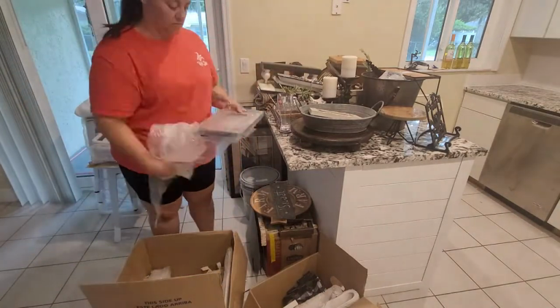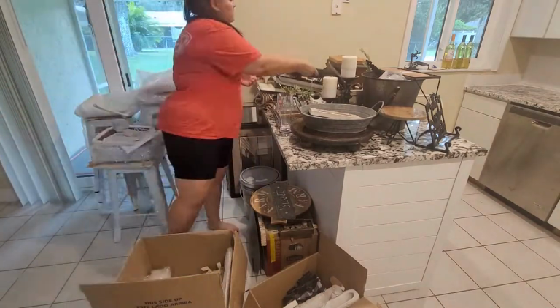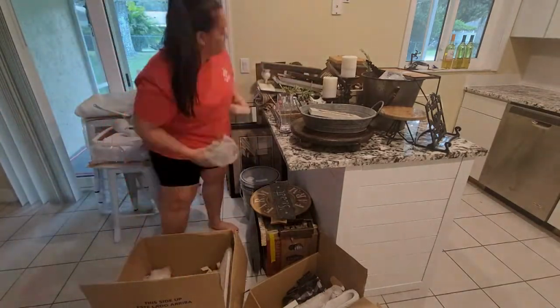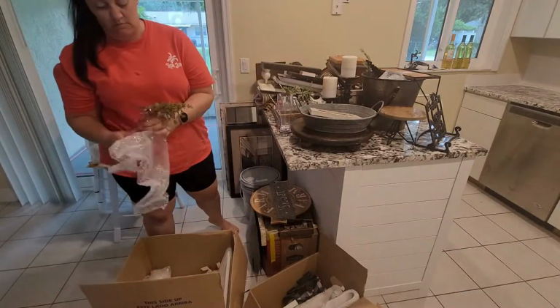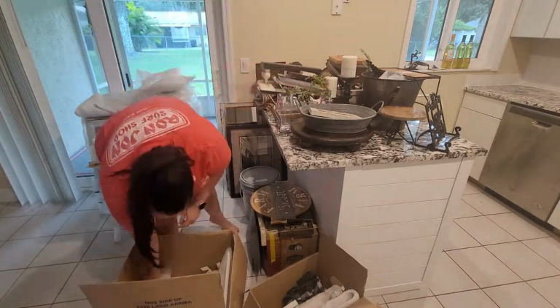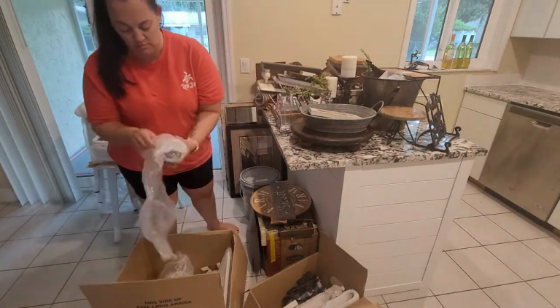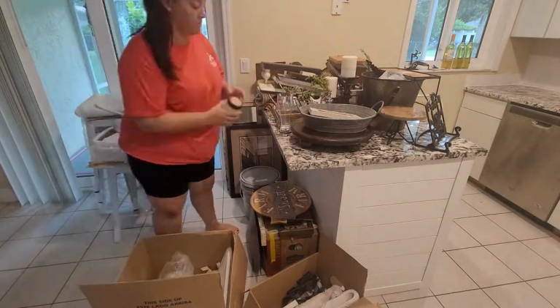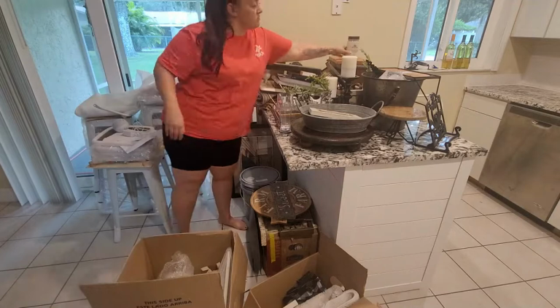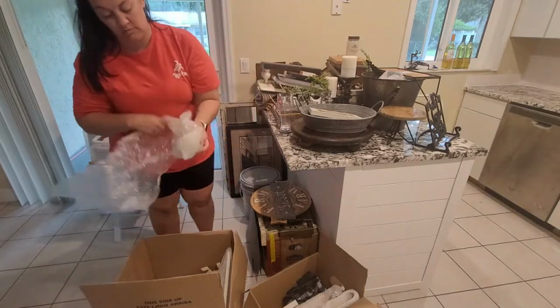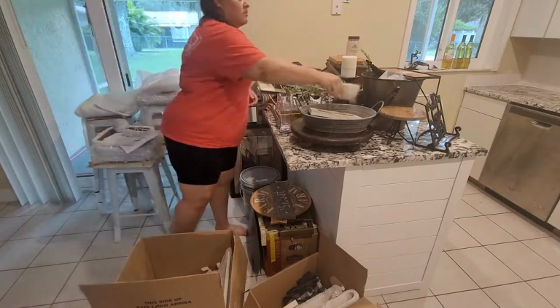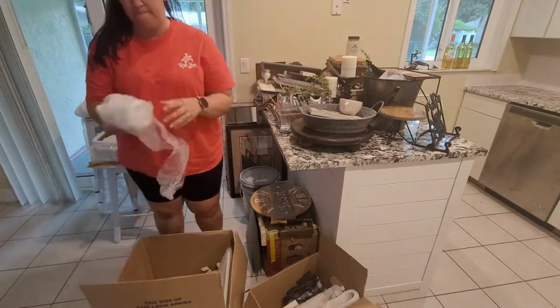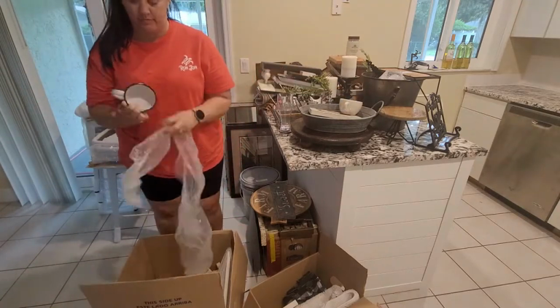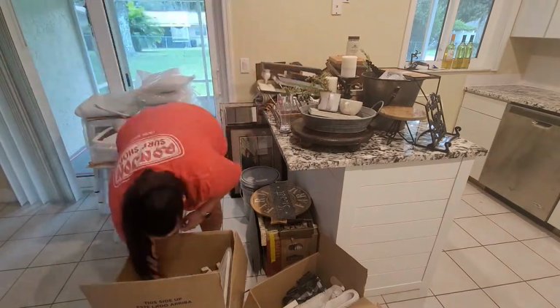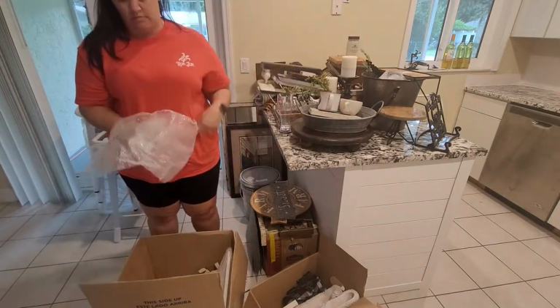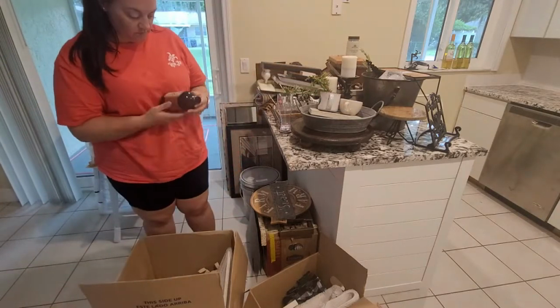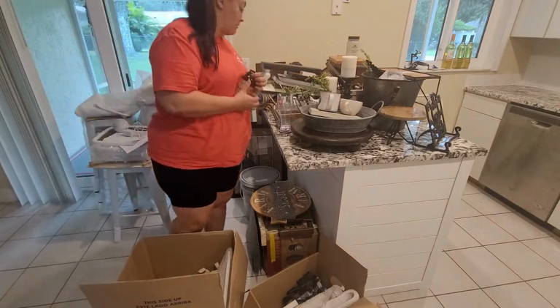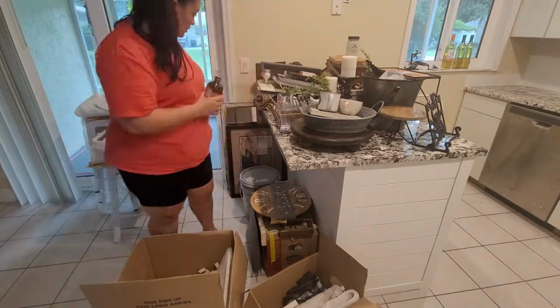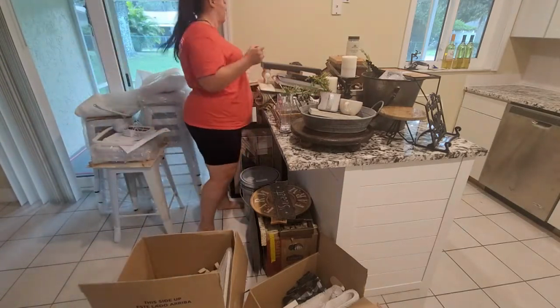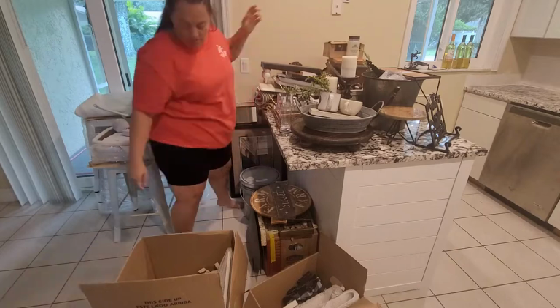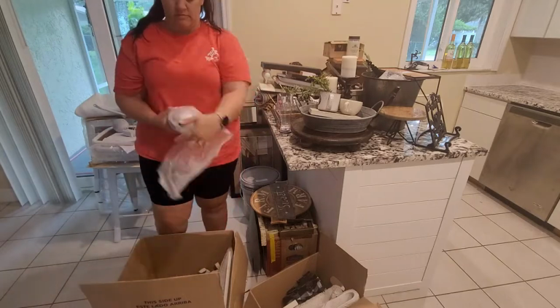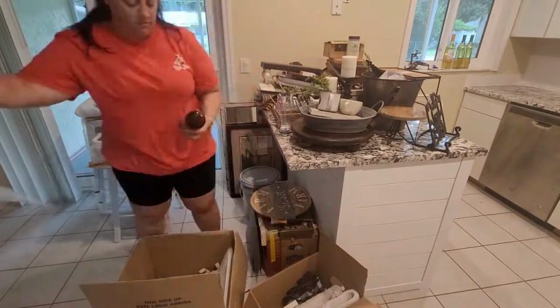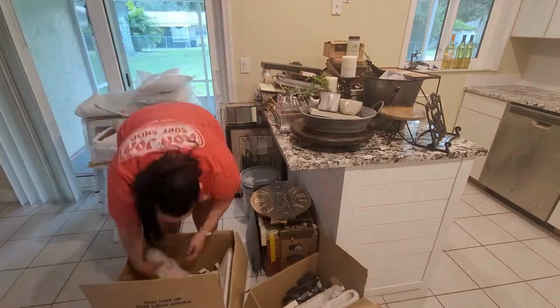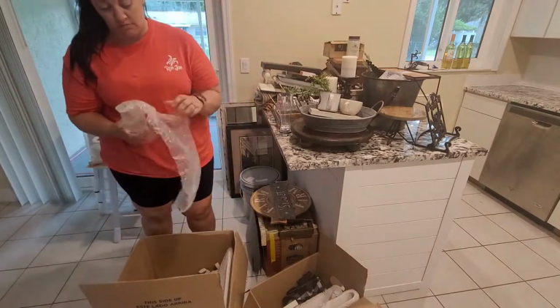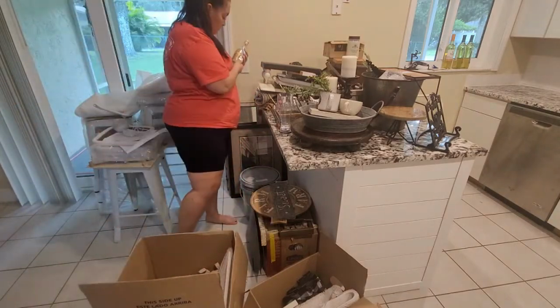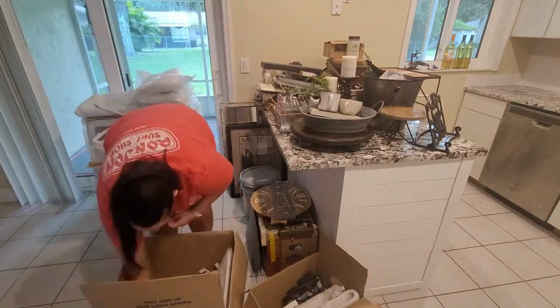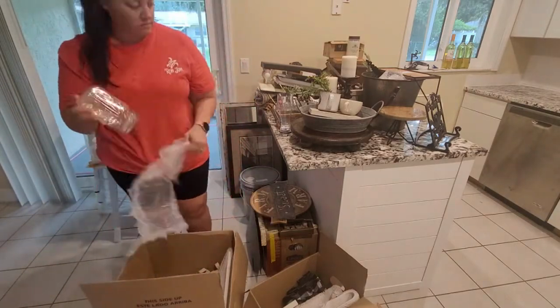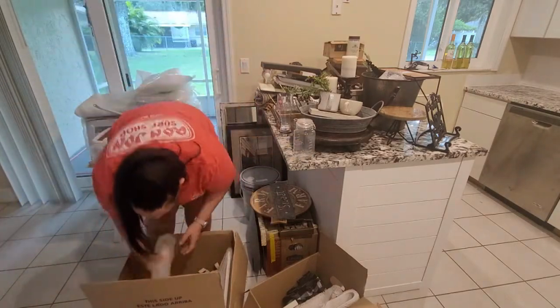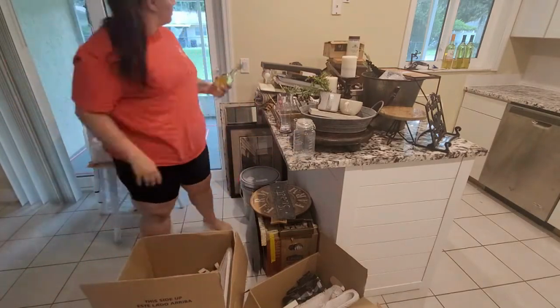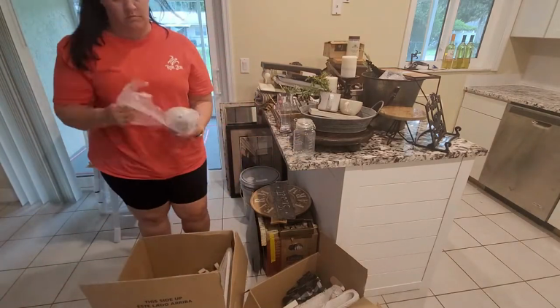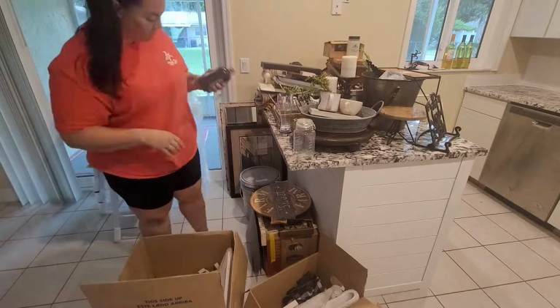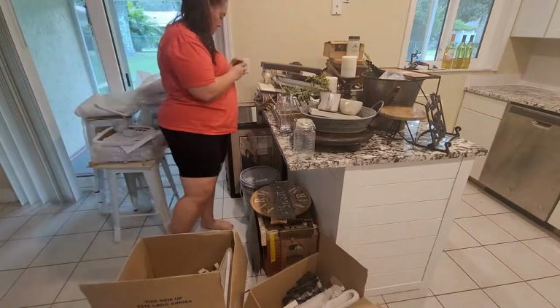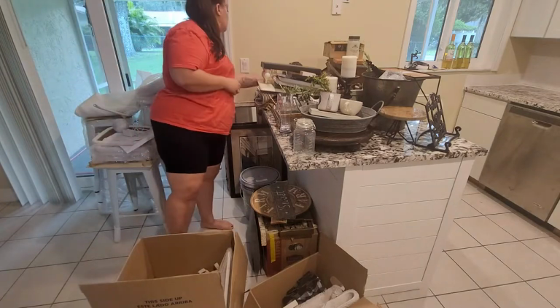They are gone, goodbye — well, recycled technically — but they are gone and out of my house, and I could not be more thrilled.